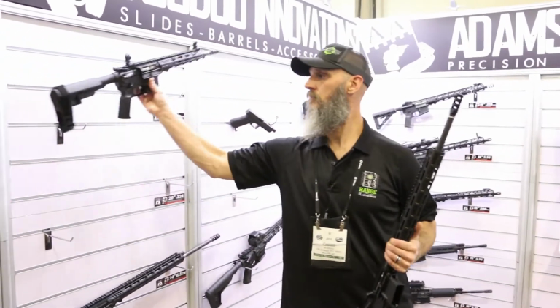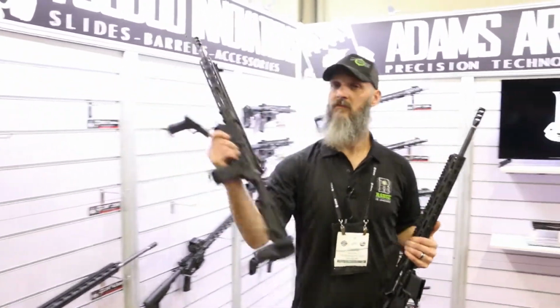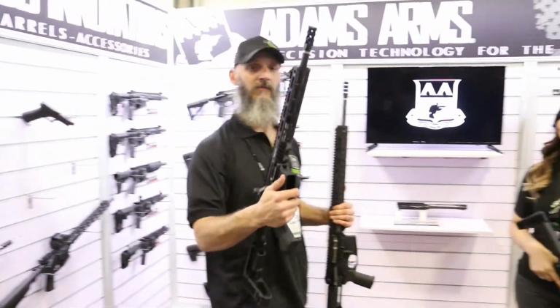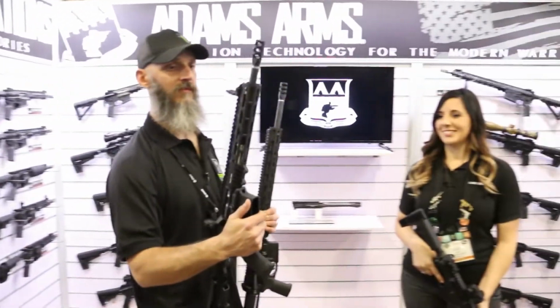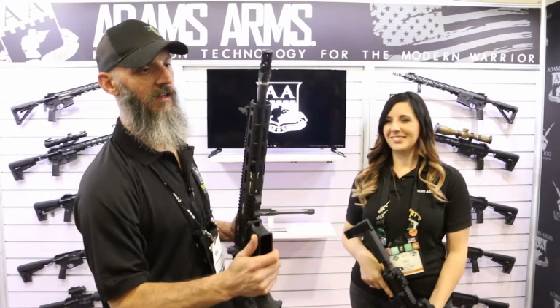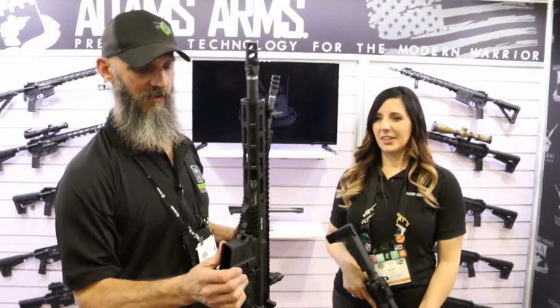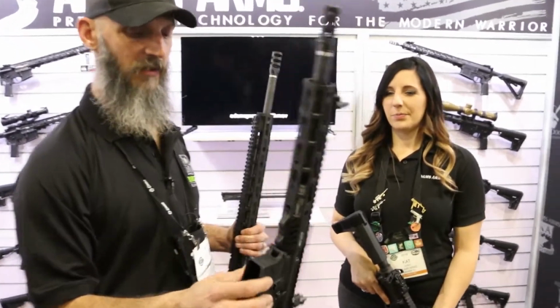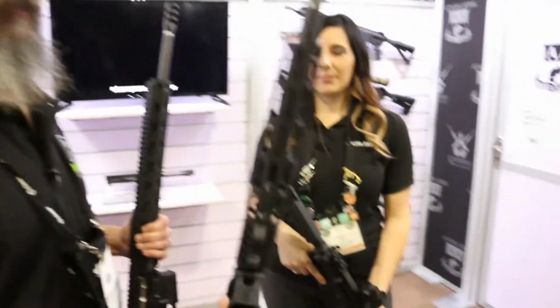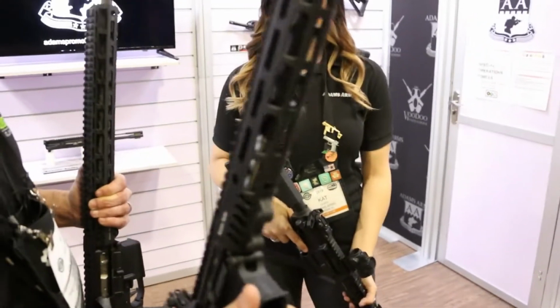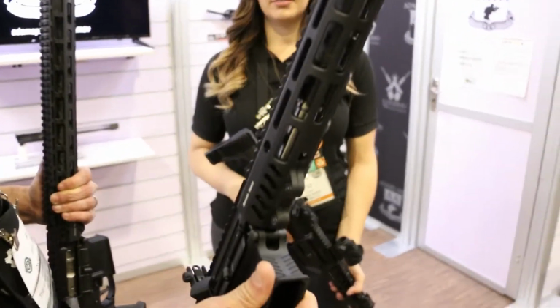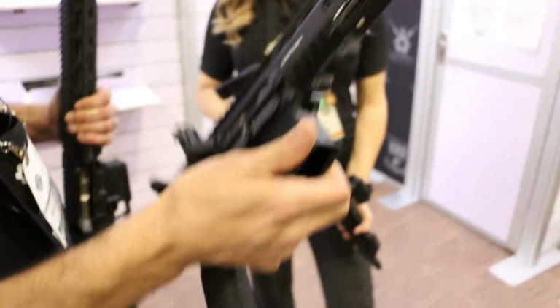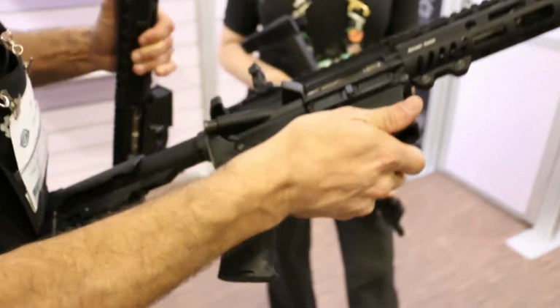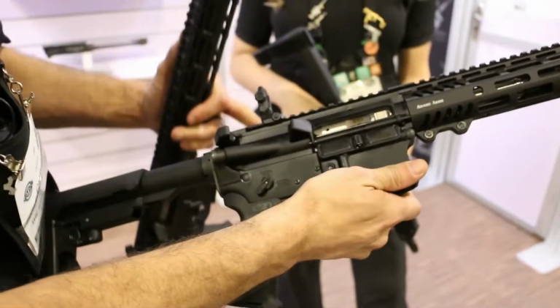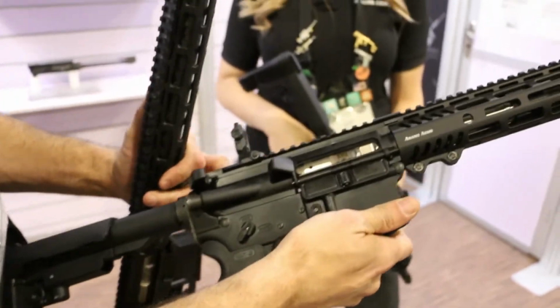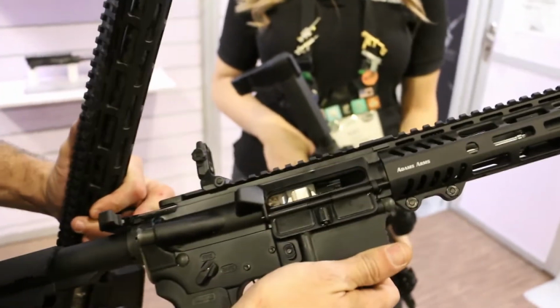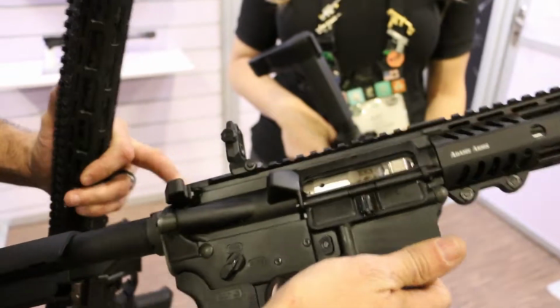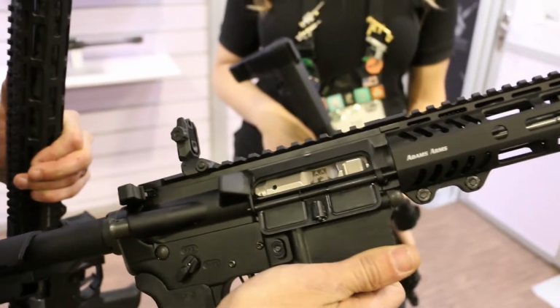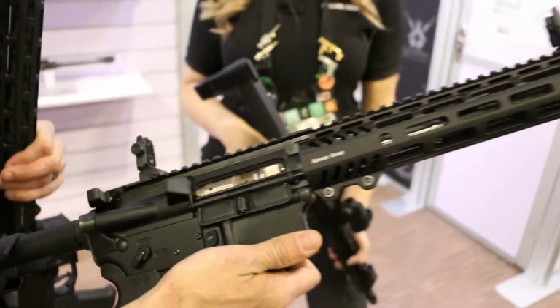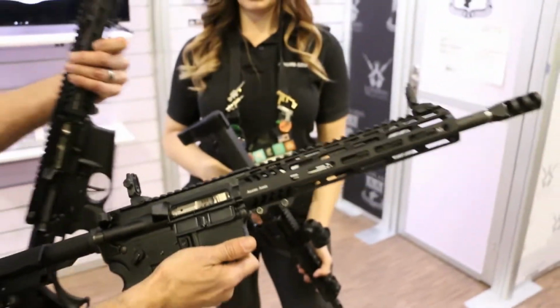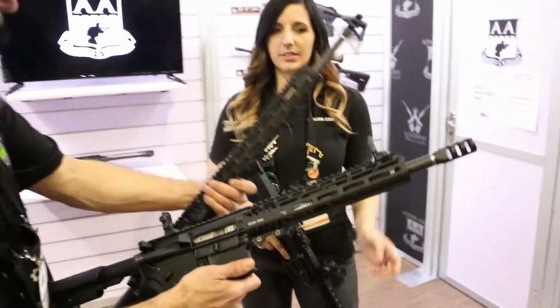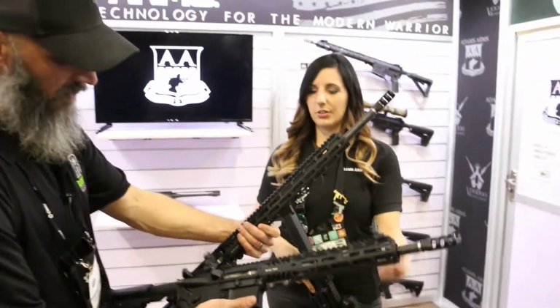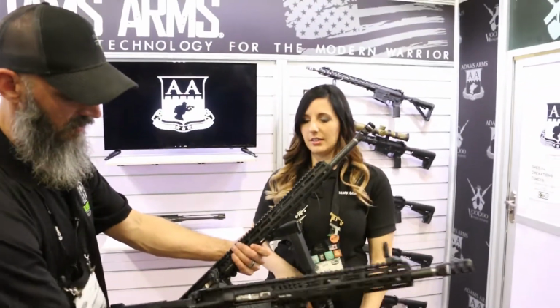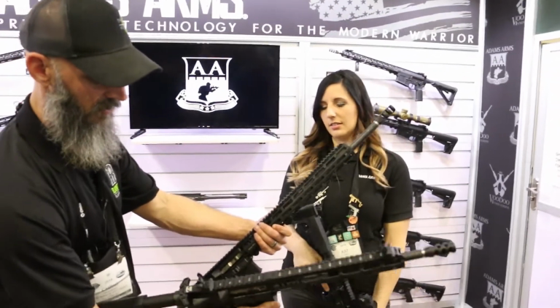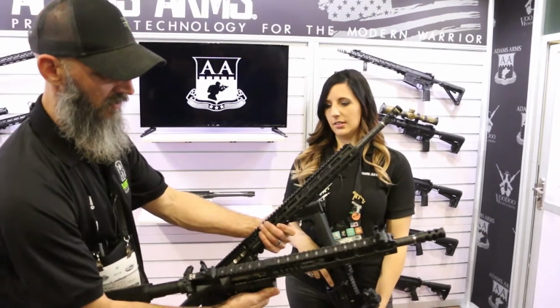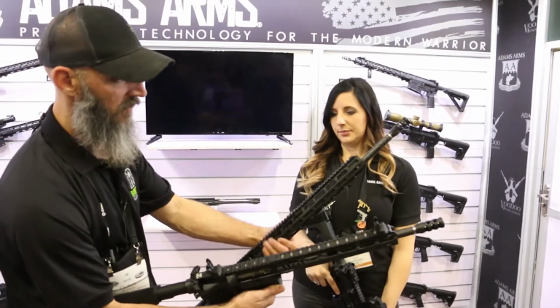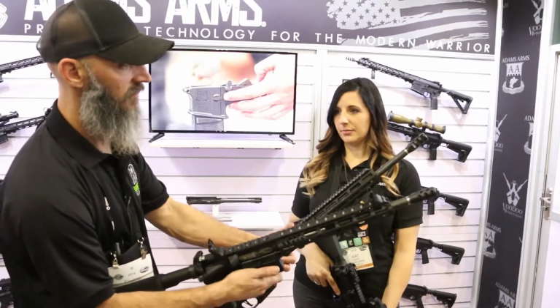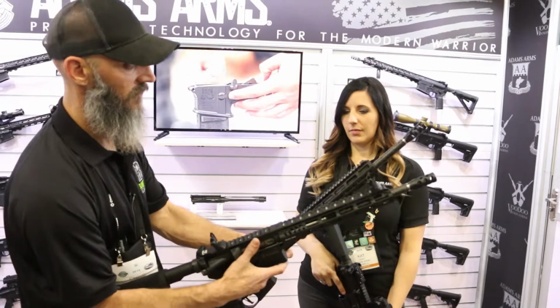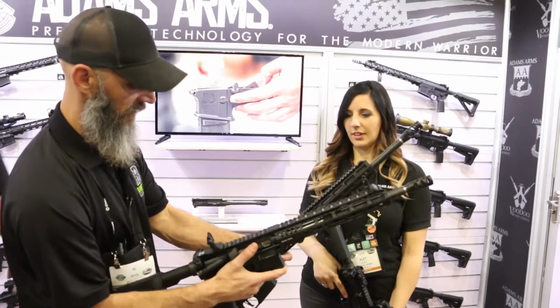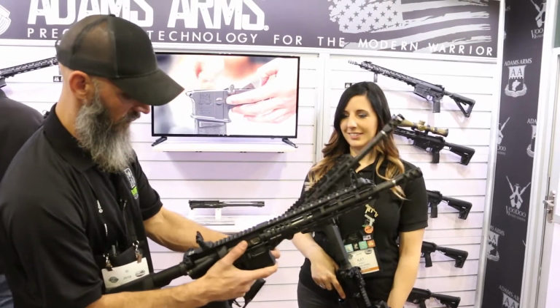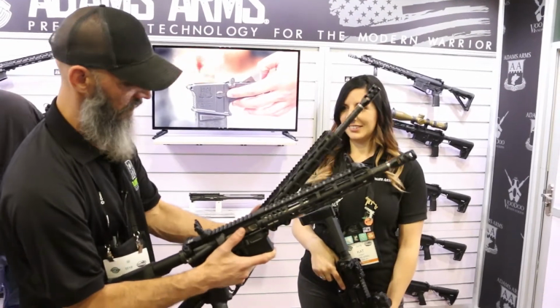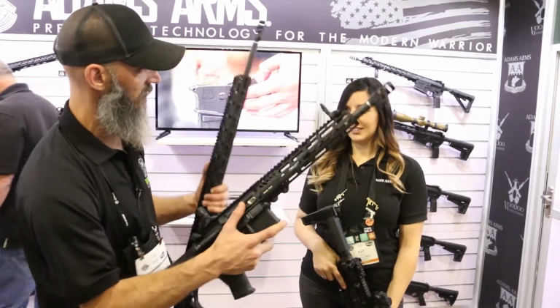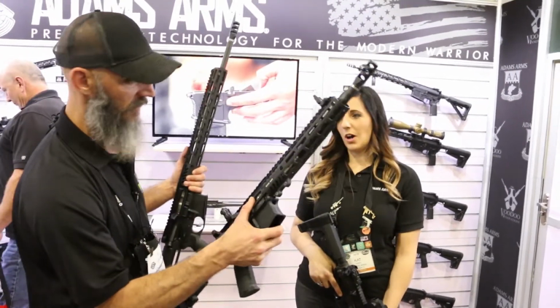Yeah, super, super light. And you've got nickel boron bolt carriers, all in the P3. Includes sights, muzzle brake — ultimately, all you need.